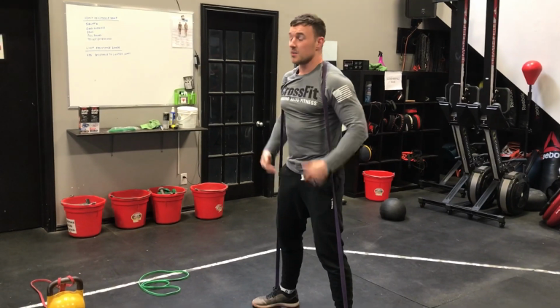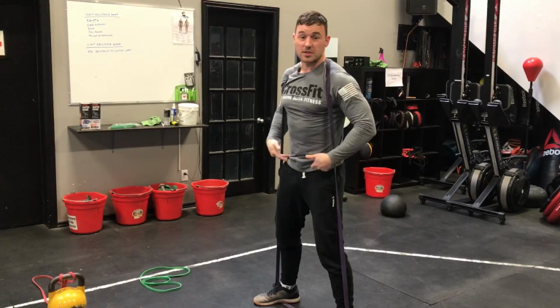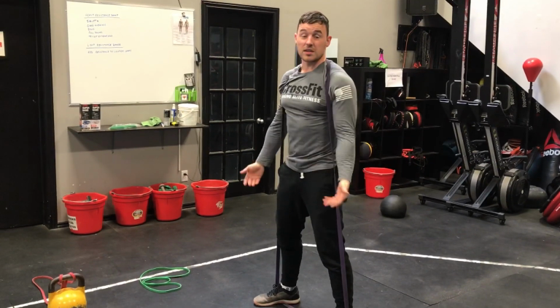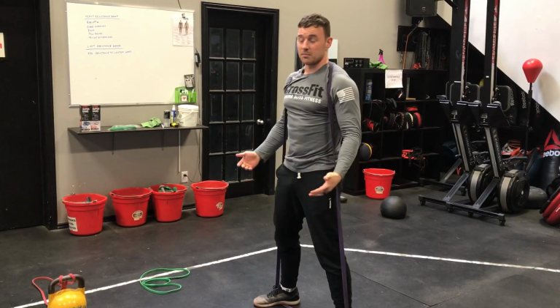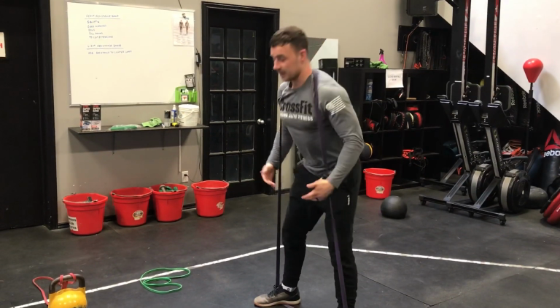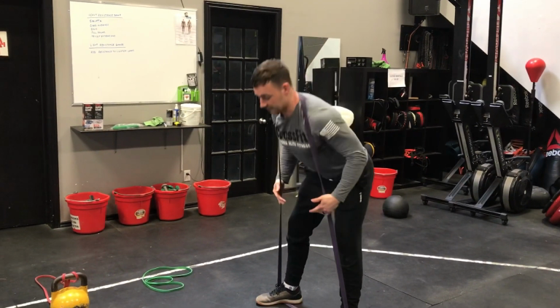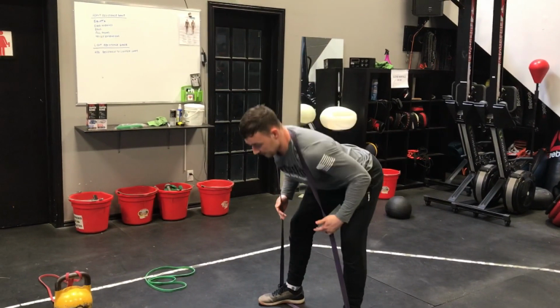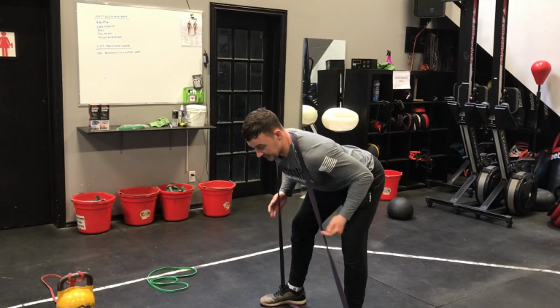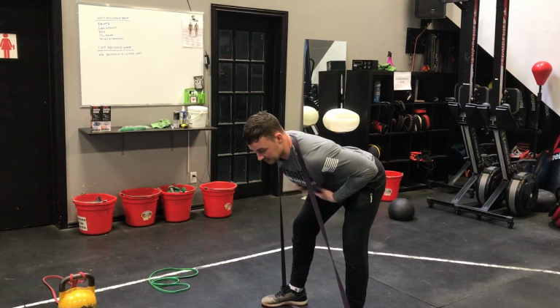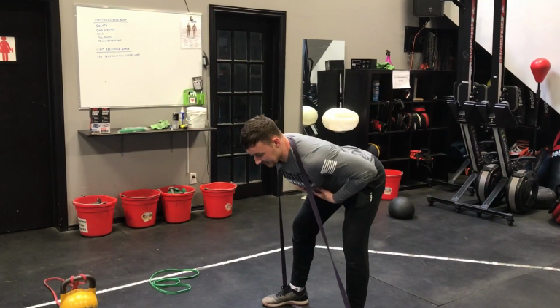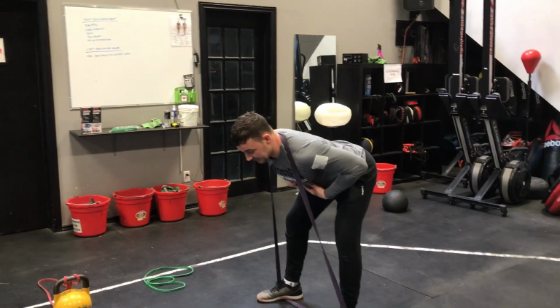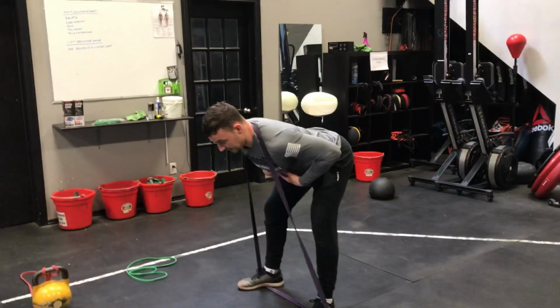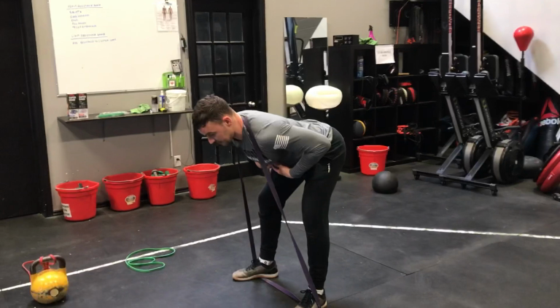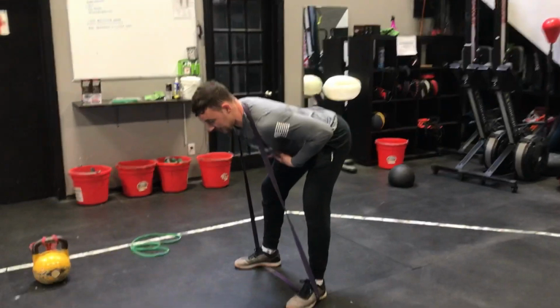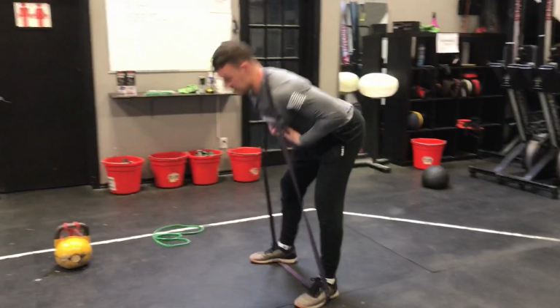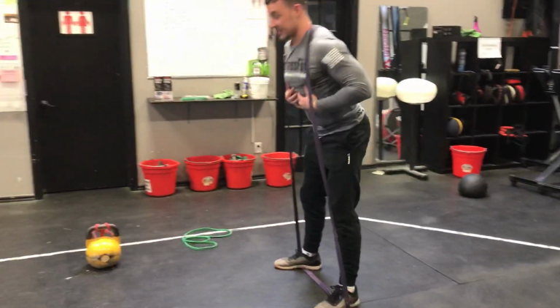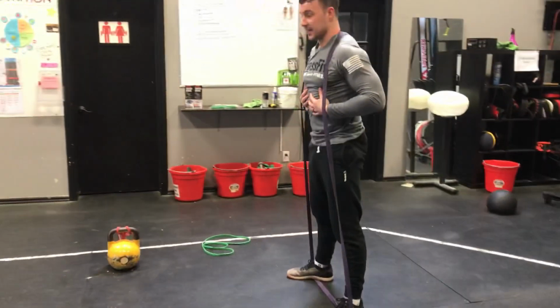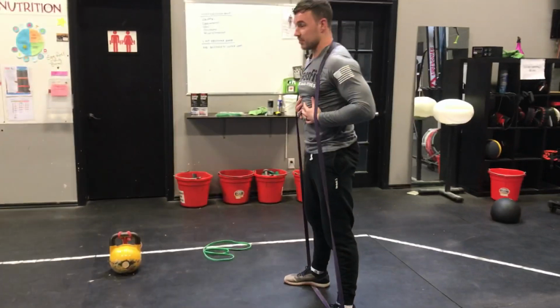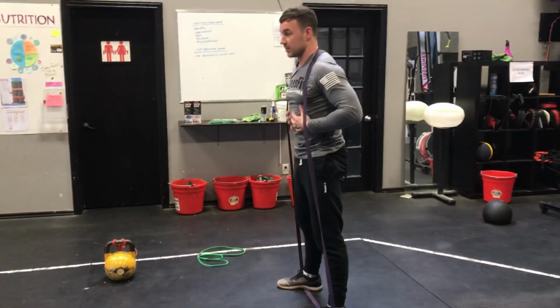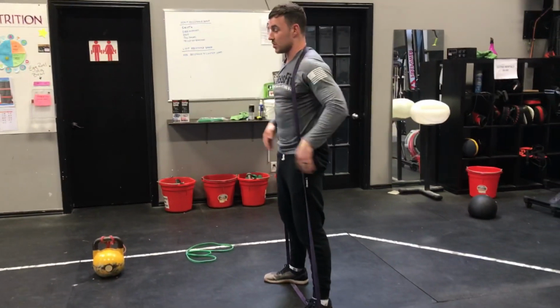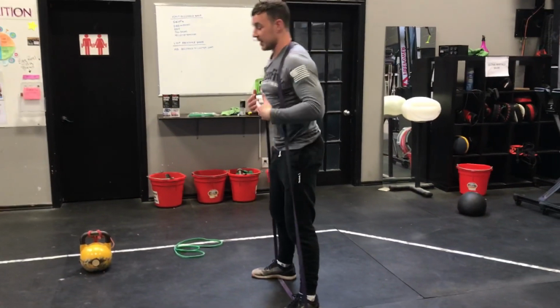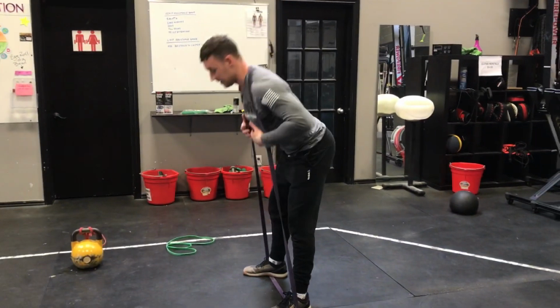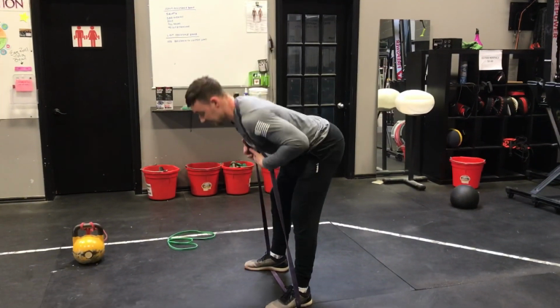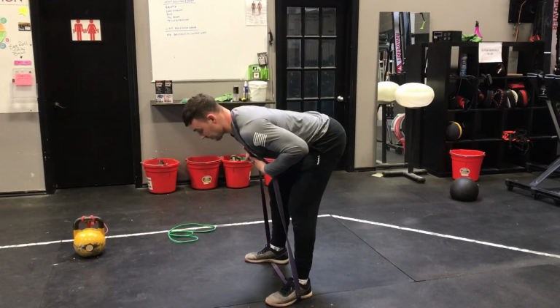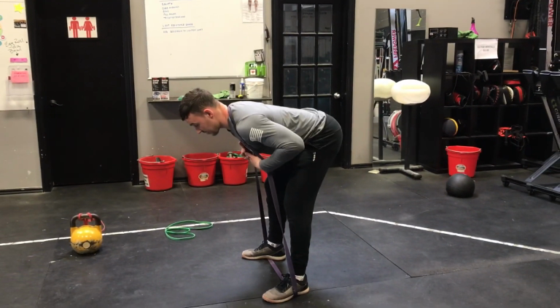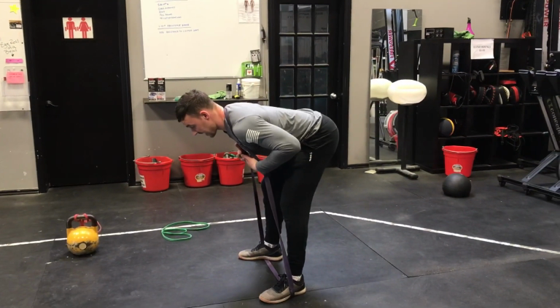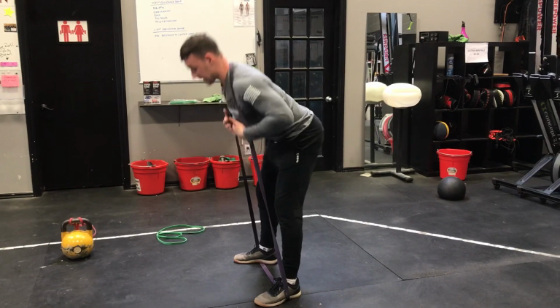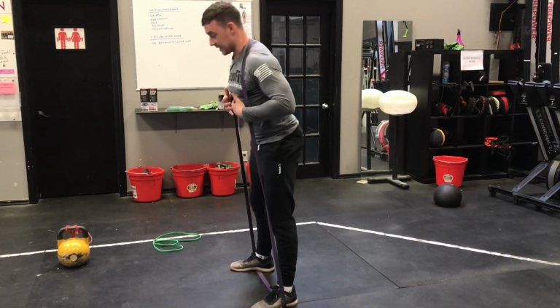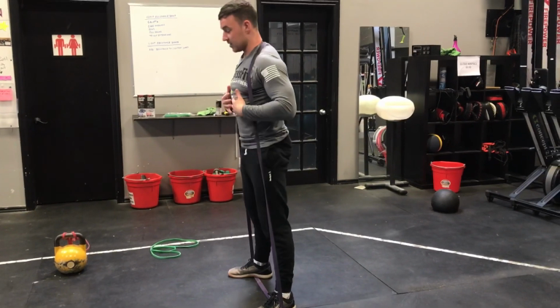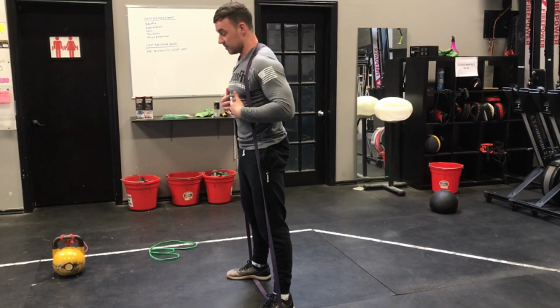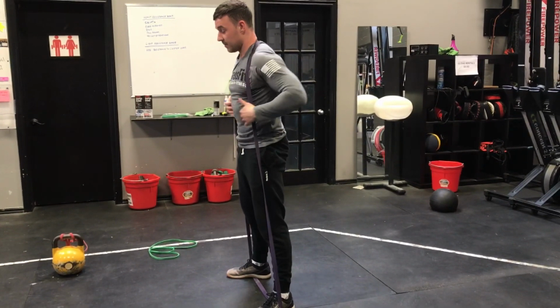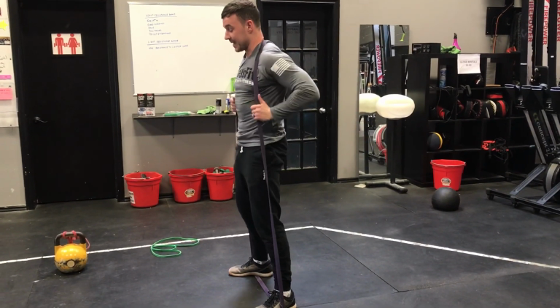You can also do a good morning with the band — sending the hips back, getting the chest parallel to the ground, and then standing up. This is another great exercise you can do with the band.